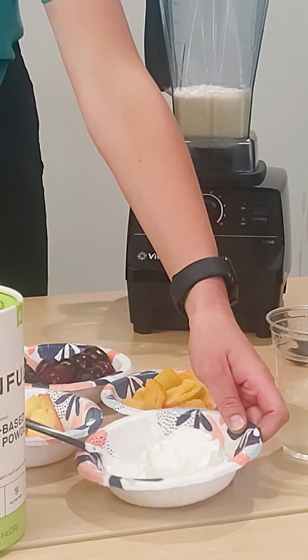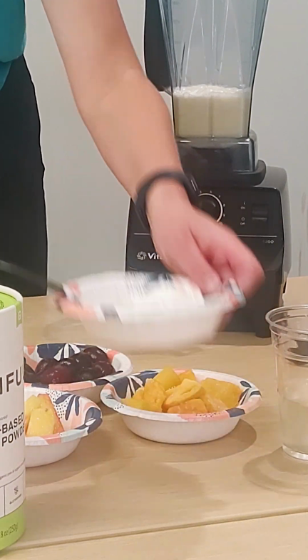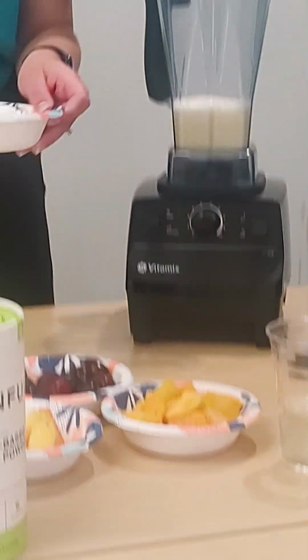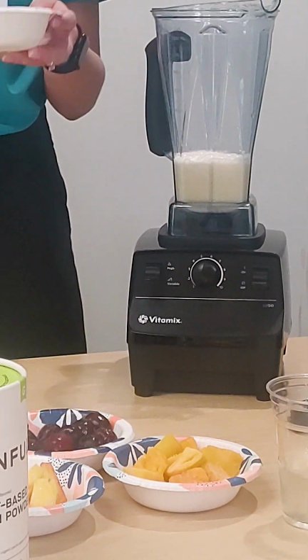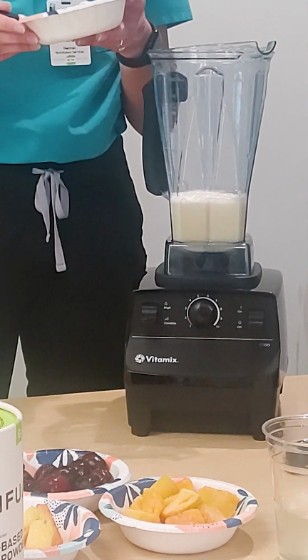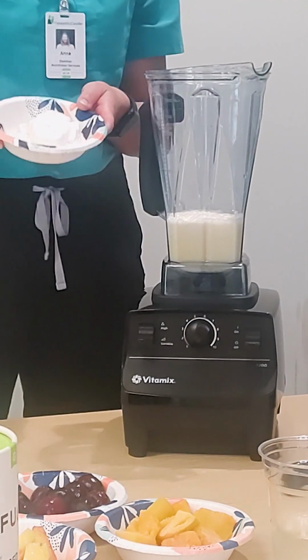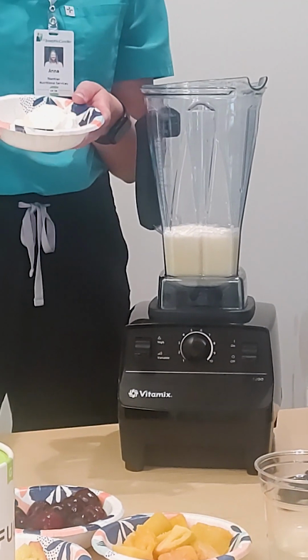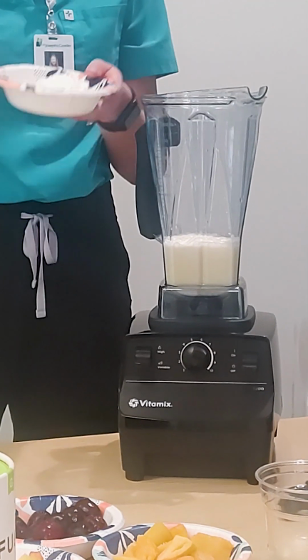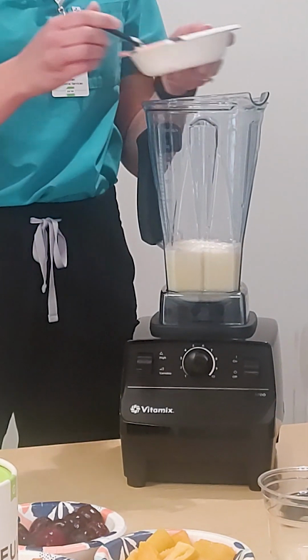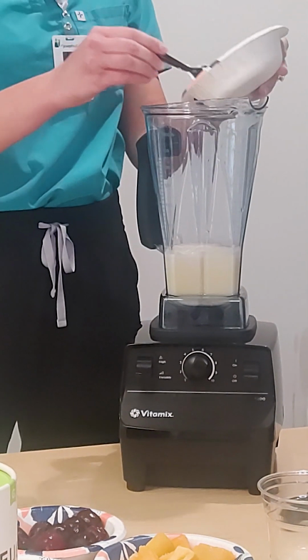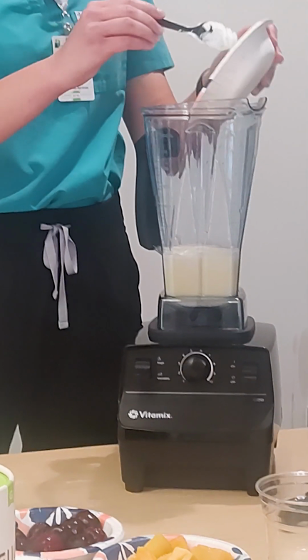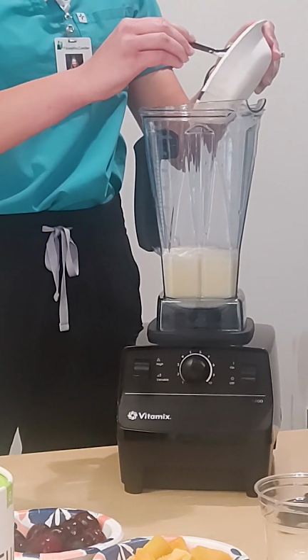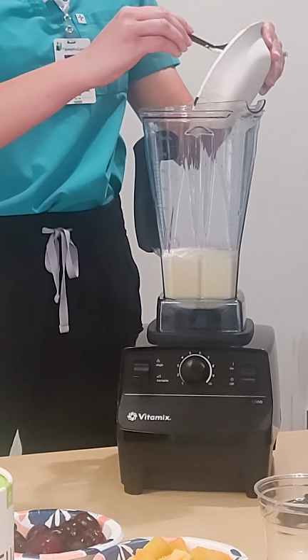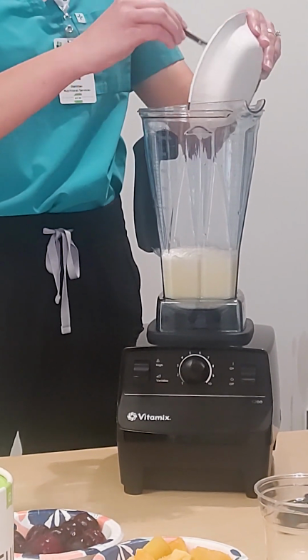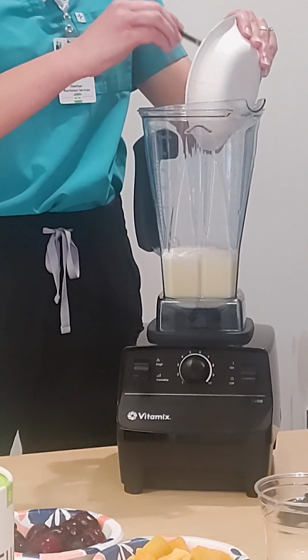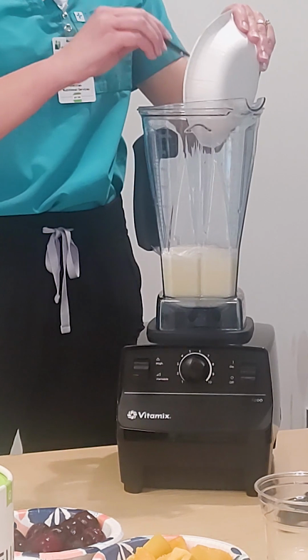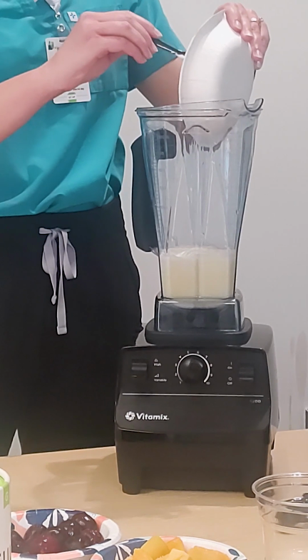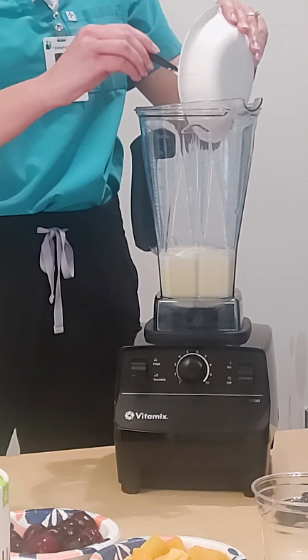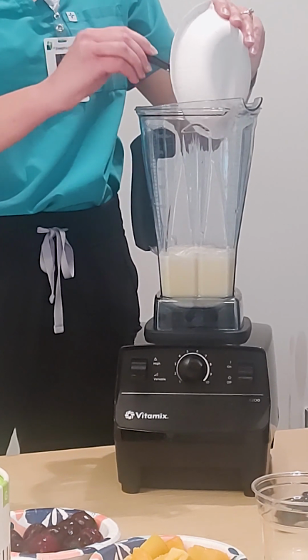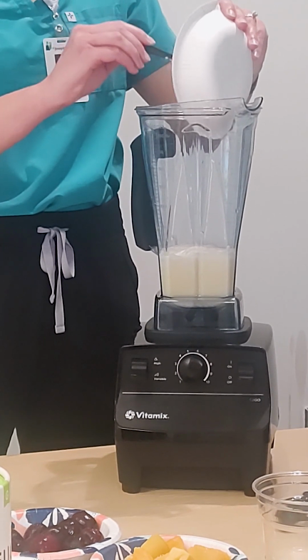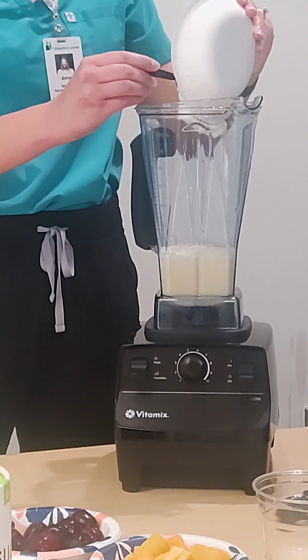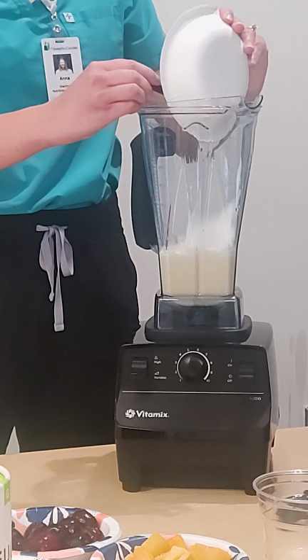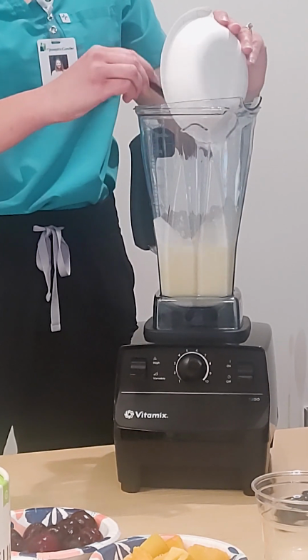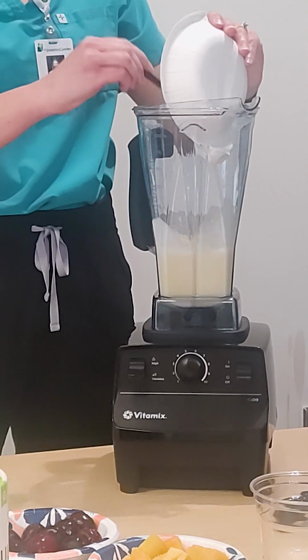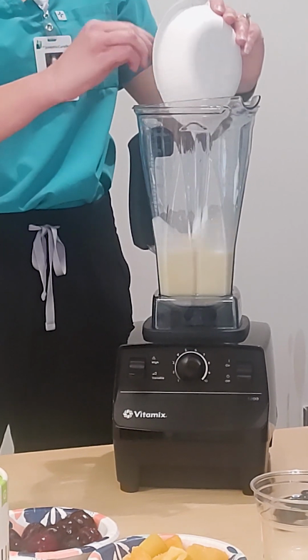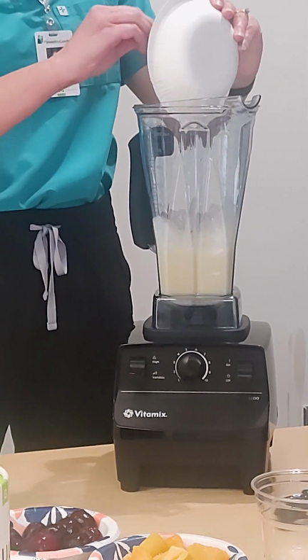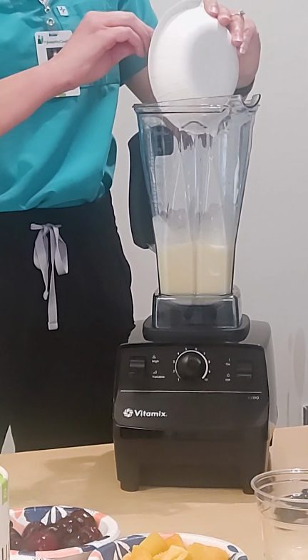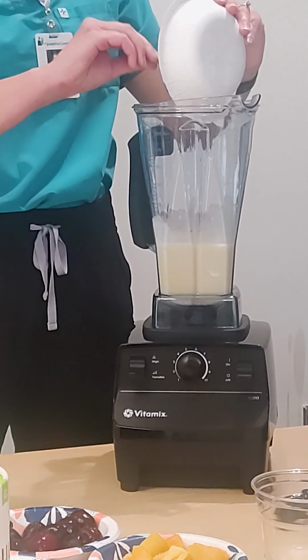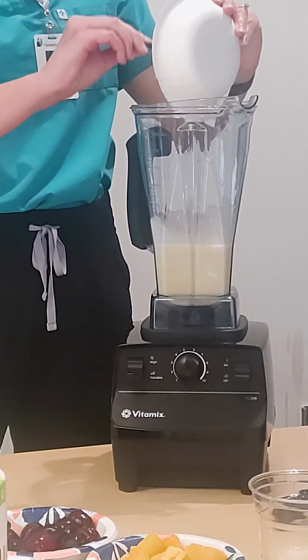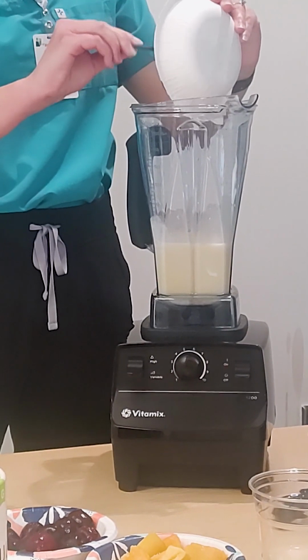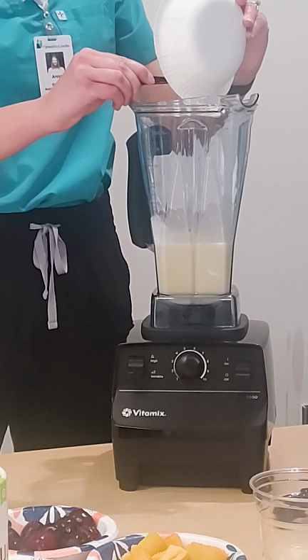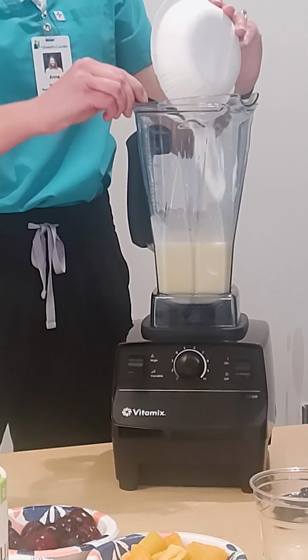Now we'll go in with our vanilla Greek yogurt. There's about 16 grams of protein in one serving of this, so you're getting a good amount of protein as well as probiotics from the yogurt.